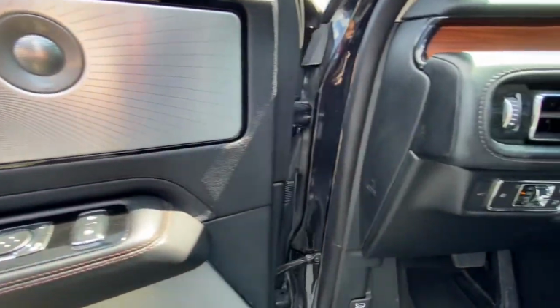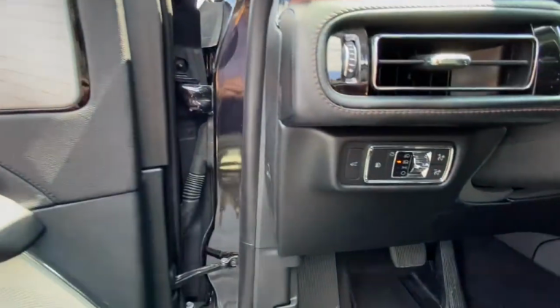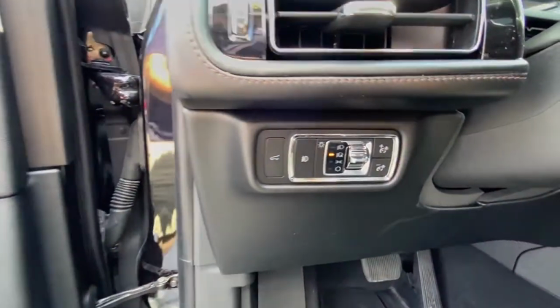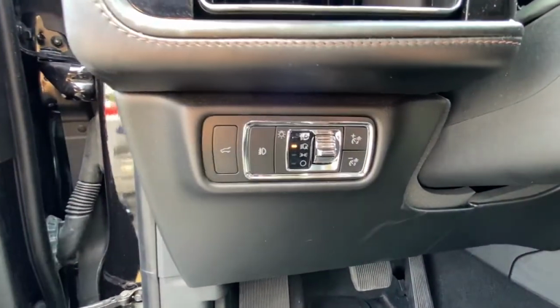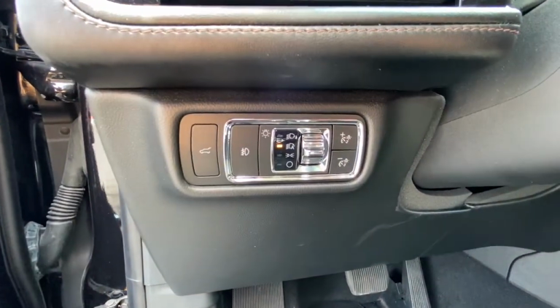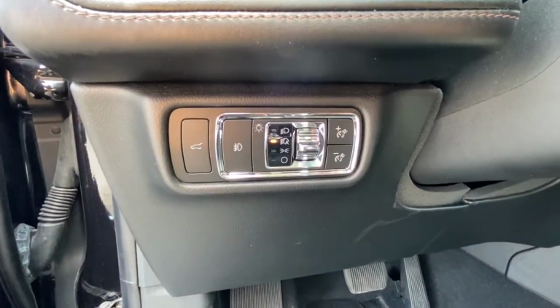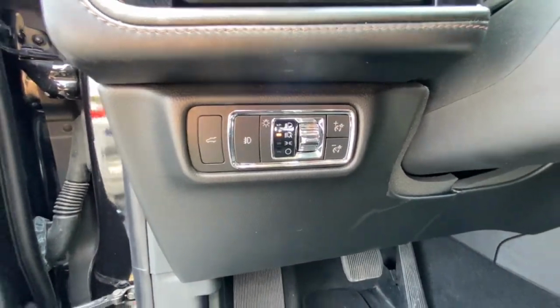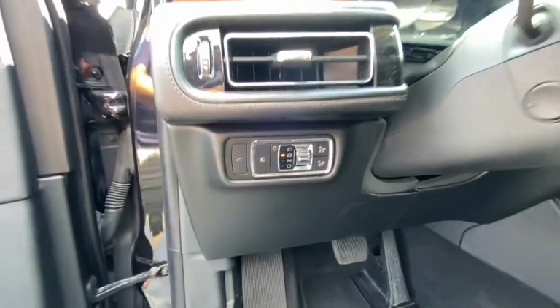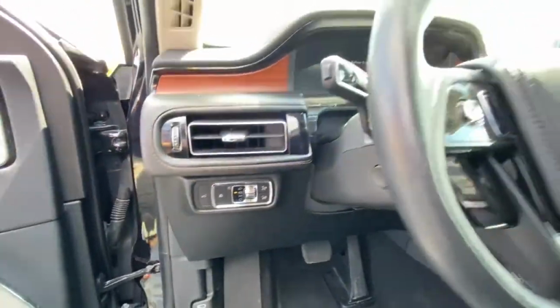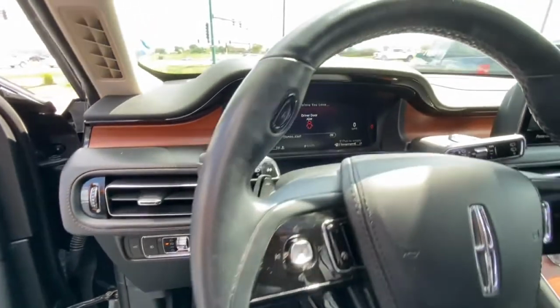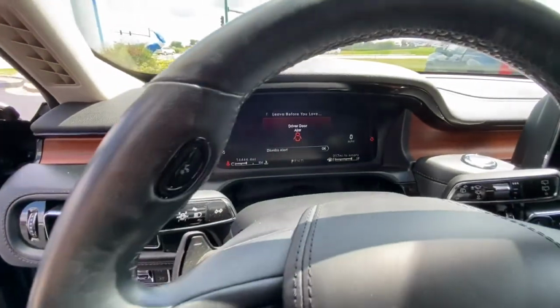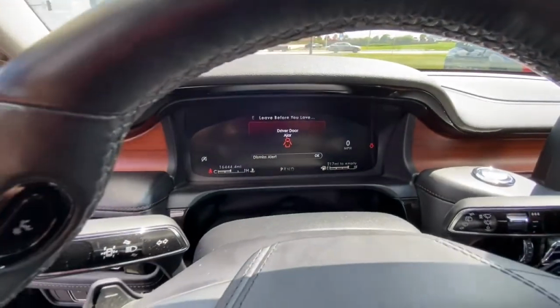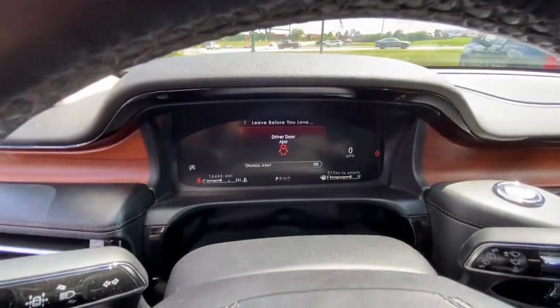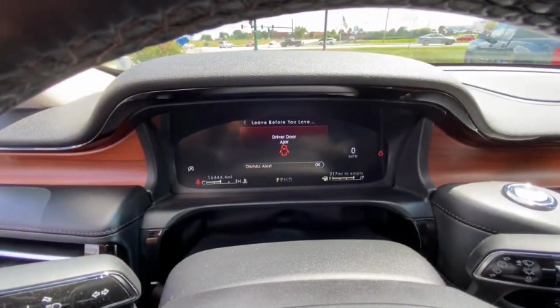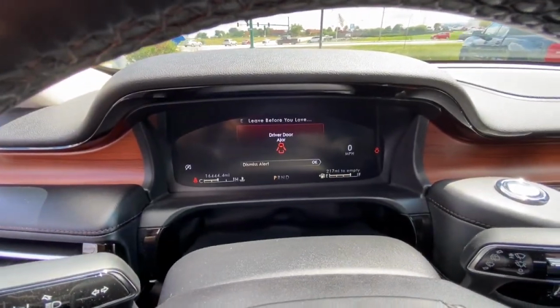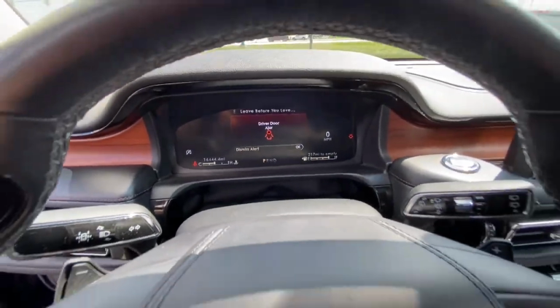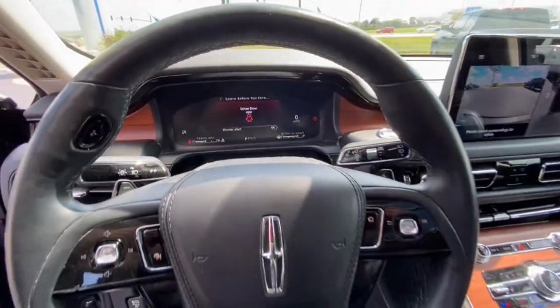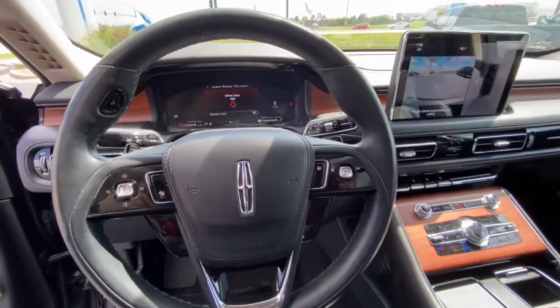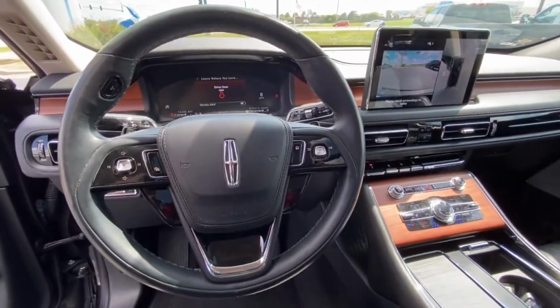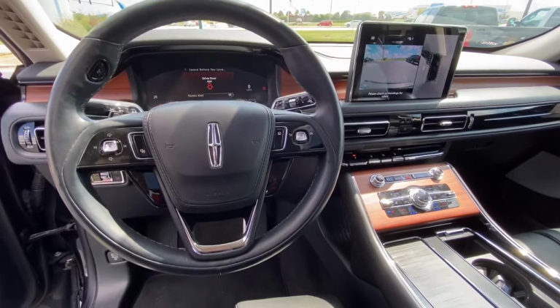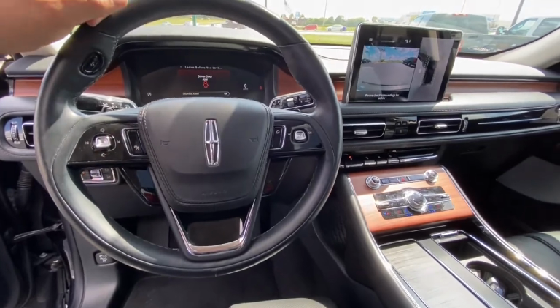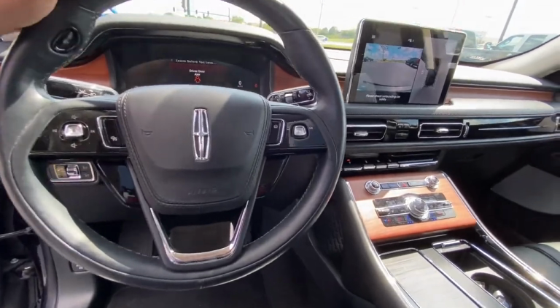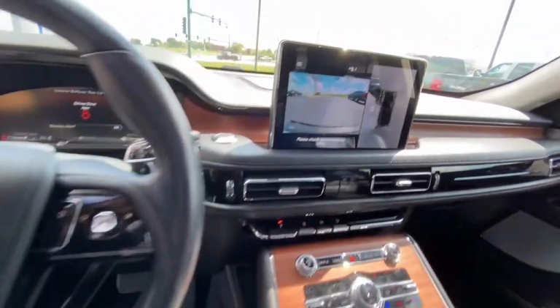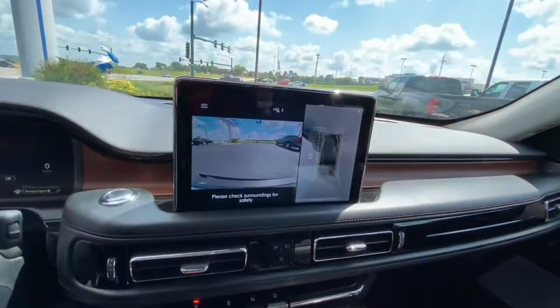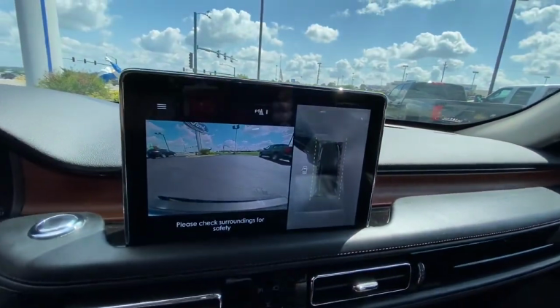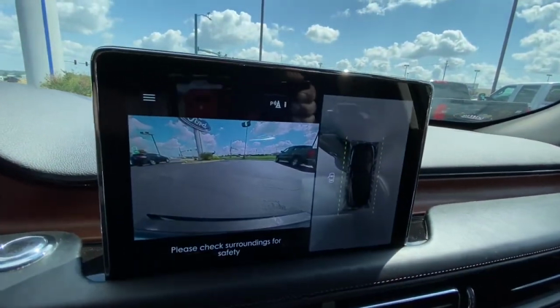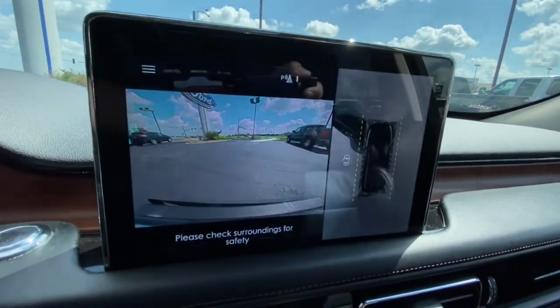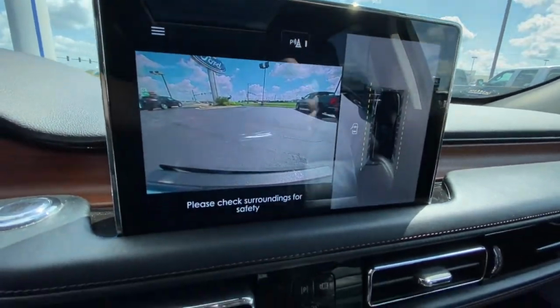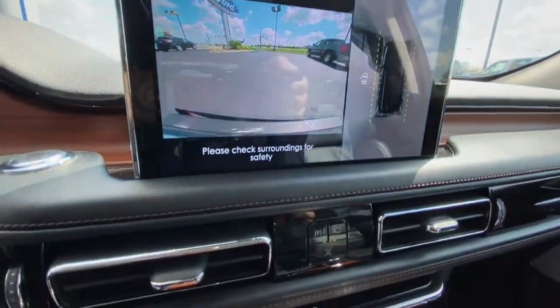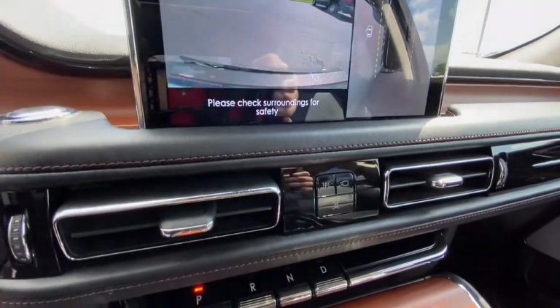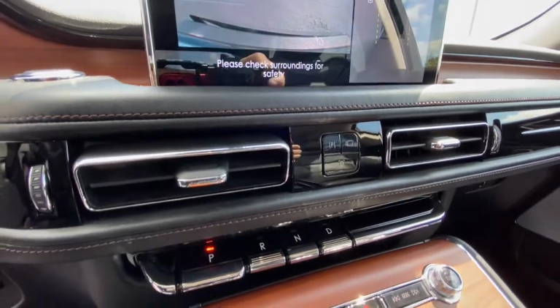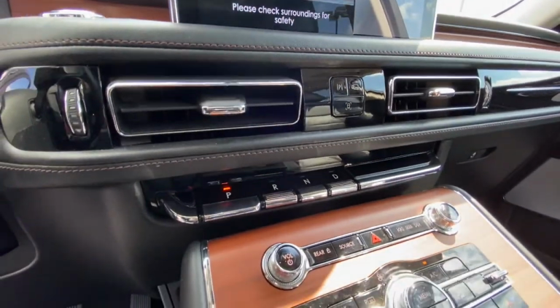The following are some of this vehicle's highlighted options: navigation system, power liftgate, electronic stability control, seat memory, trip computer, power windows, bucket seats, four-wheel disc brakes, and power steering.